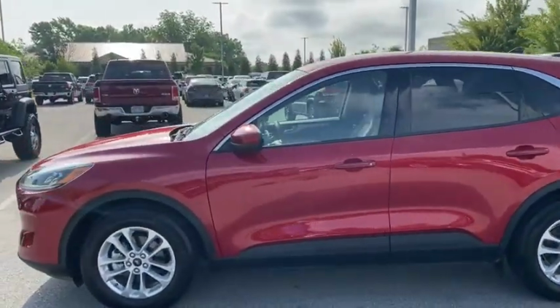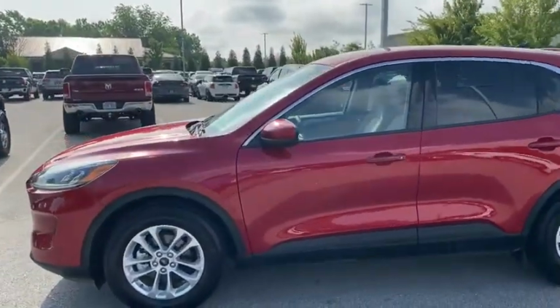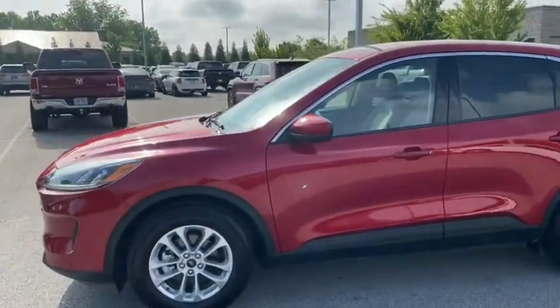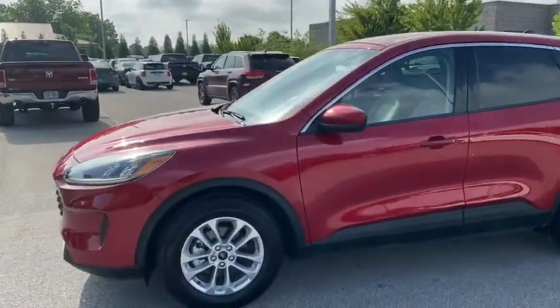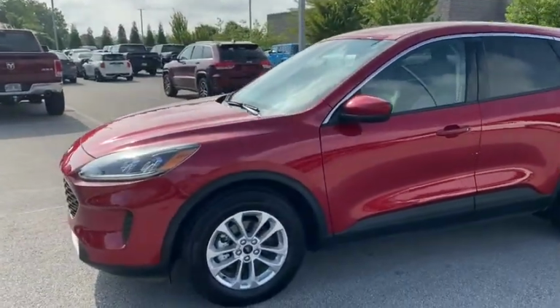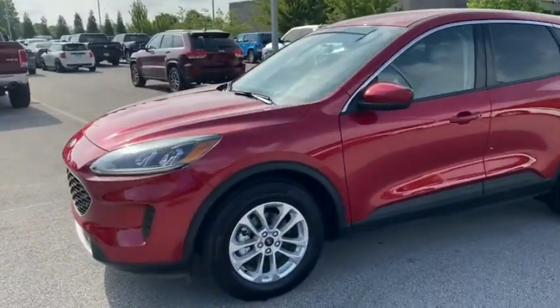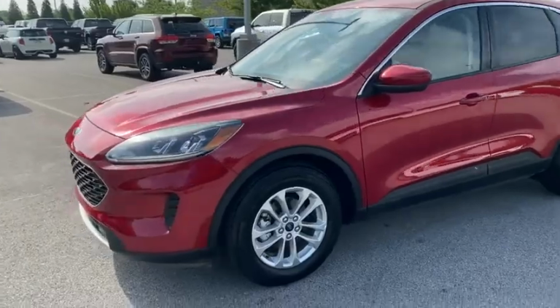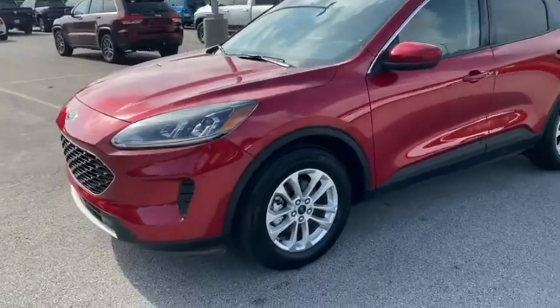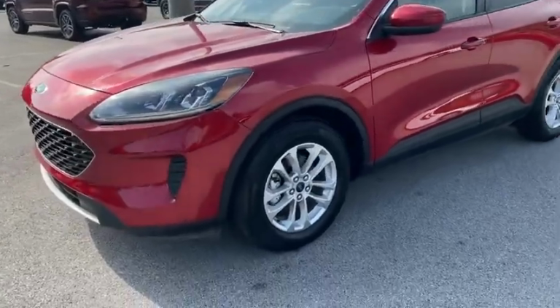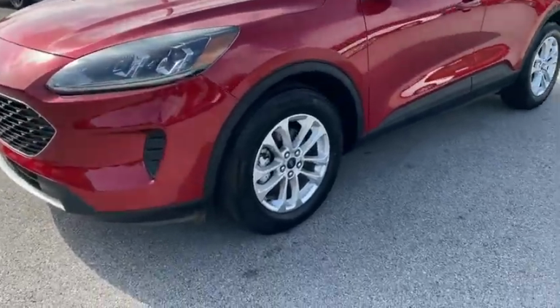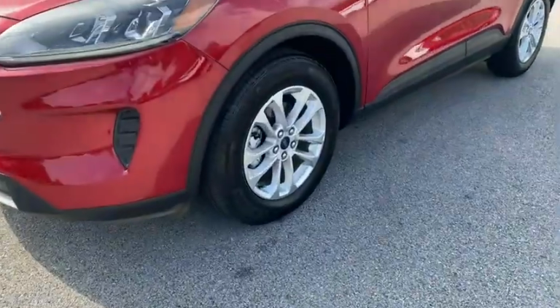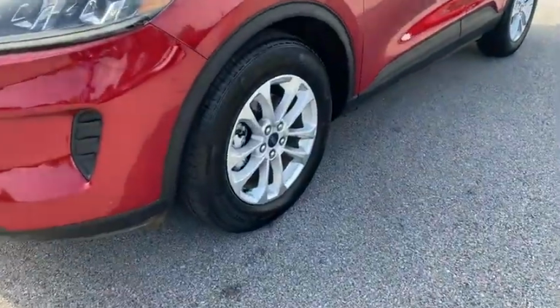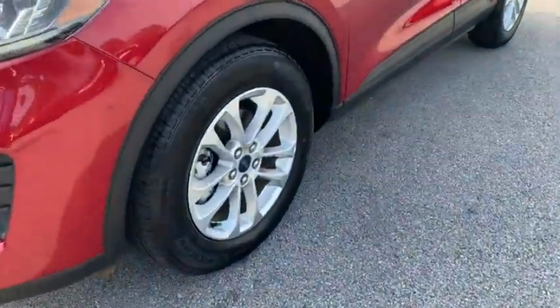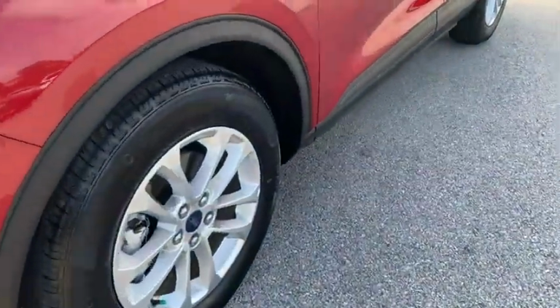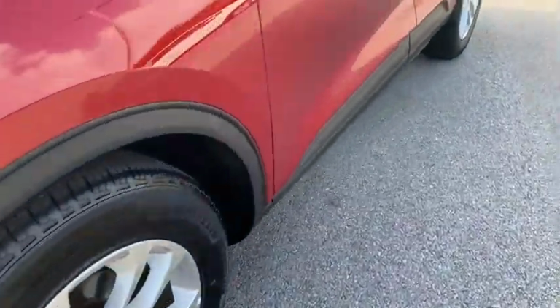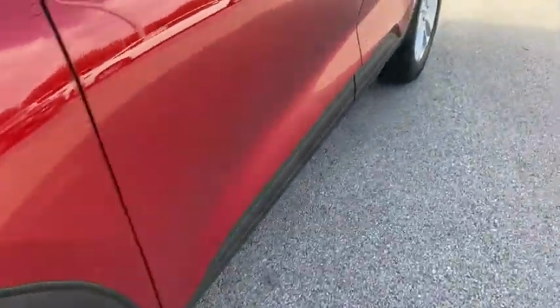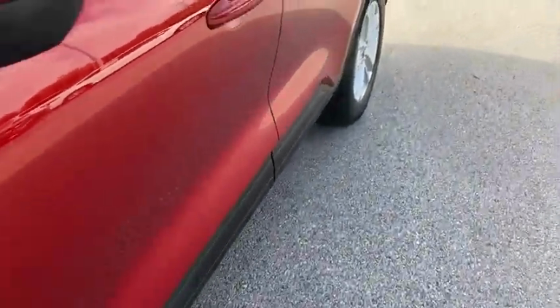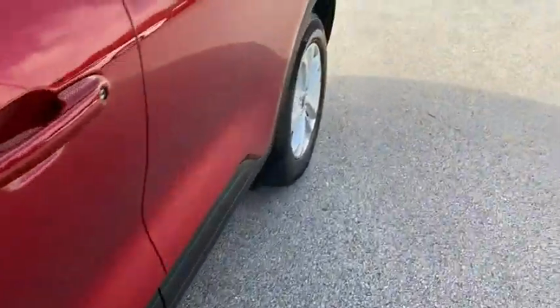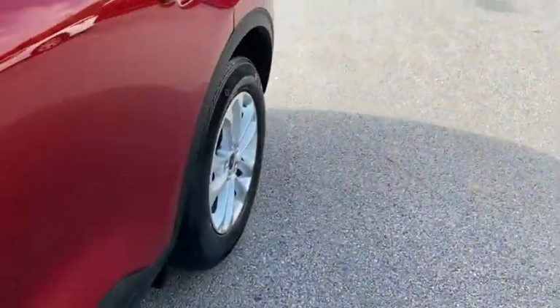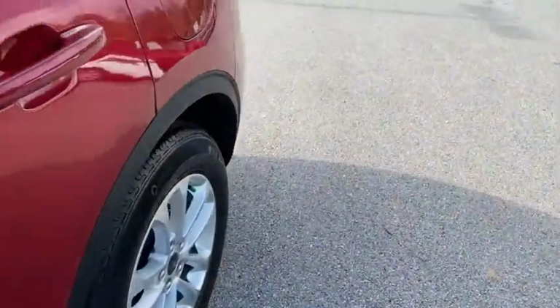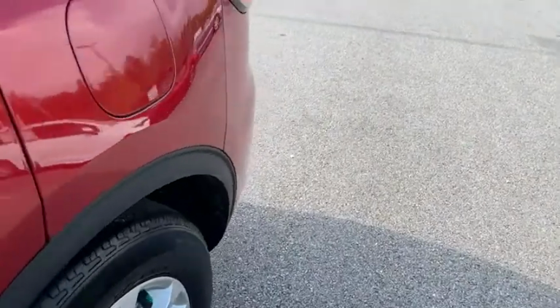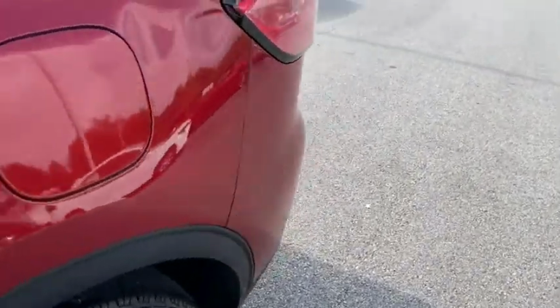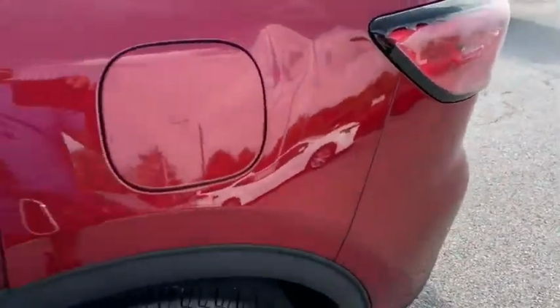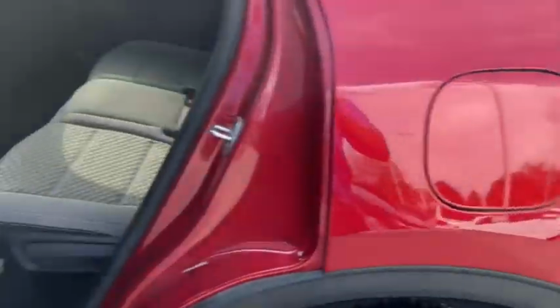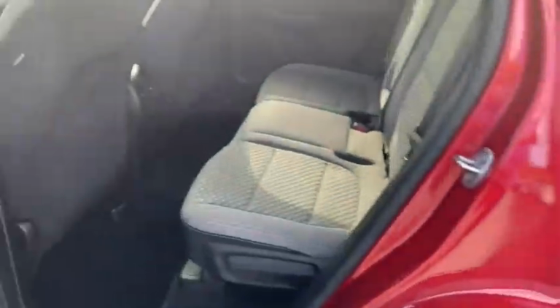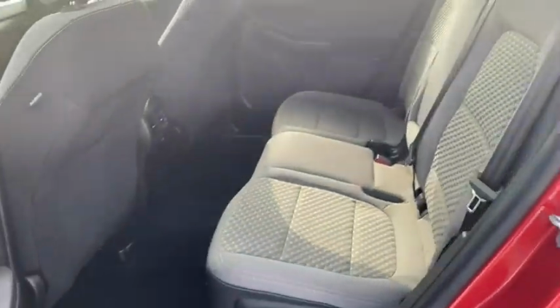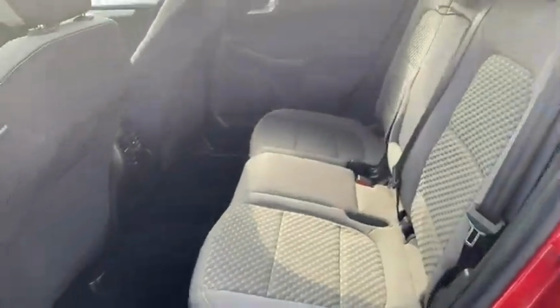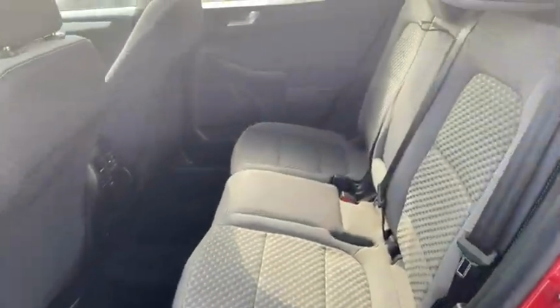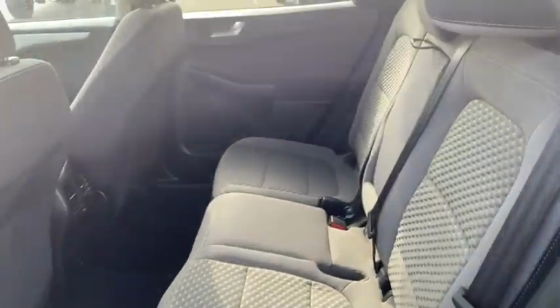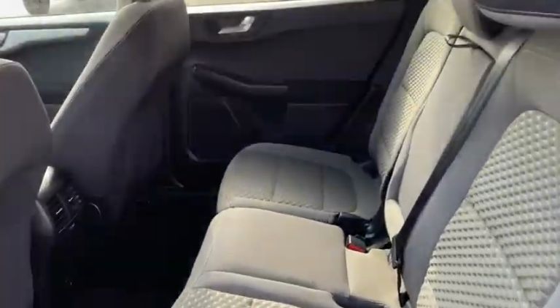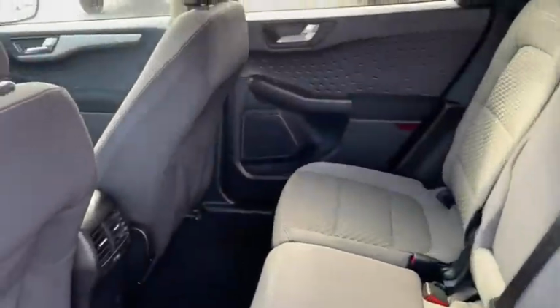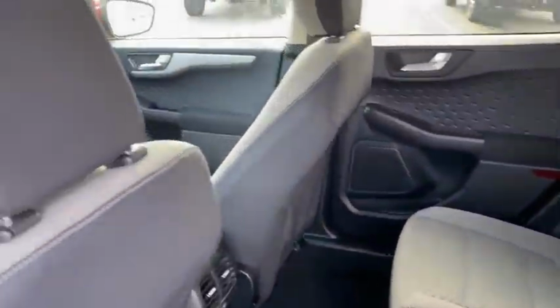Compass, heated front seats, trip computer, power windows, electronic stability control, rear window defroster, satellite radio, panic alarm, brake assist, remote keyless entry.